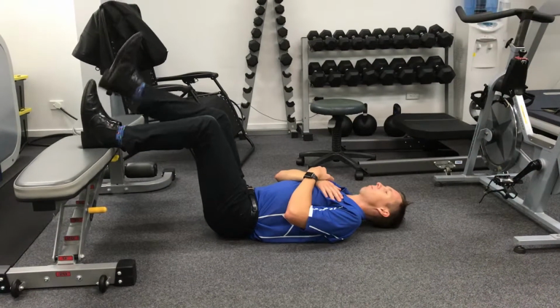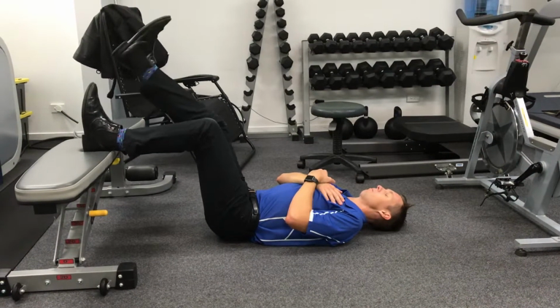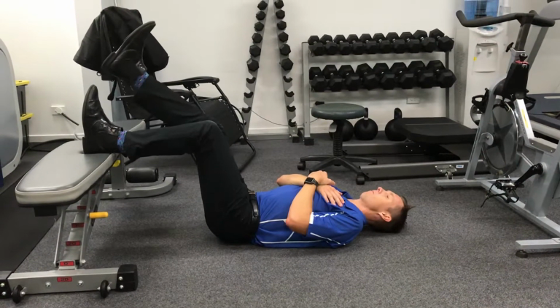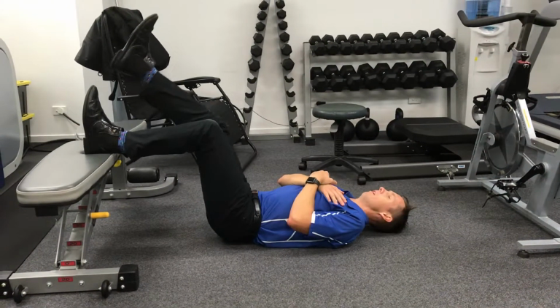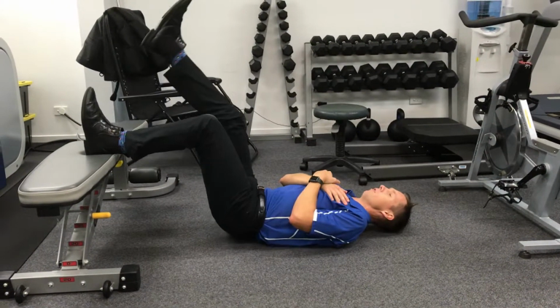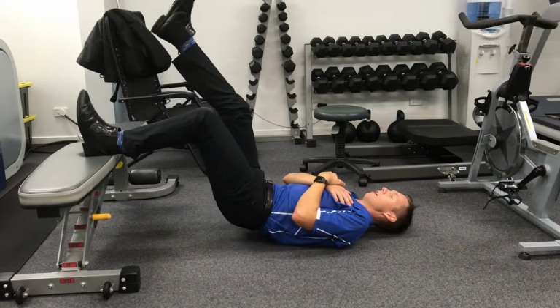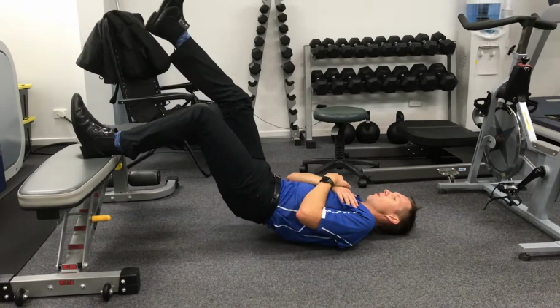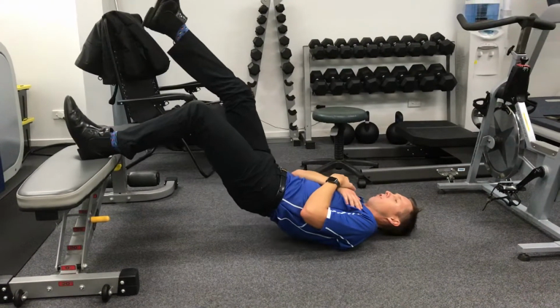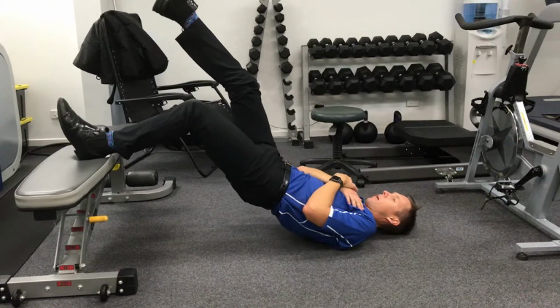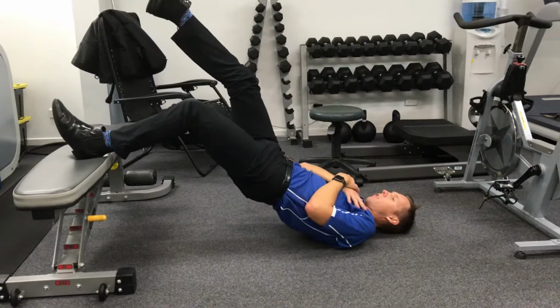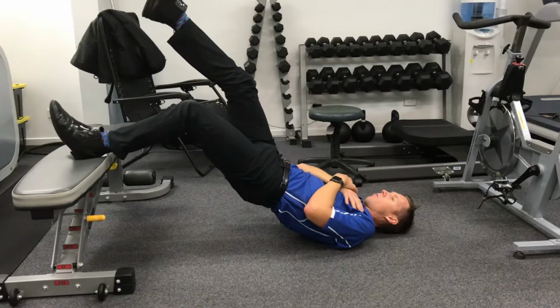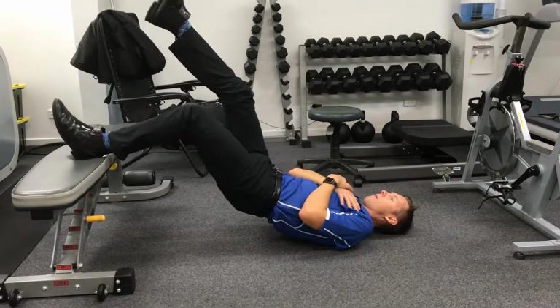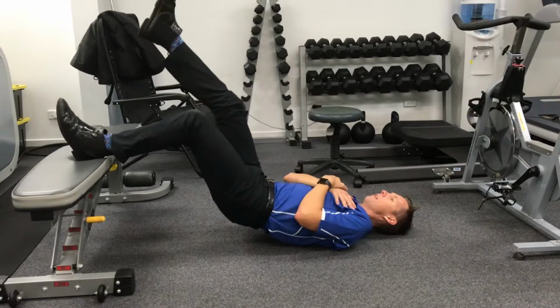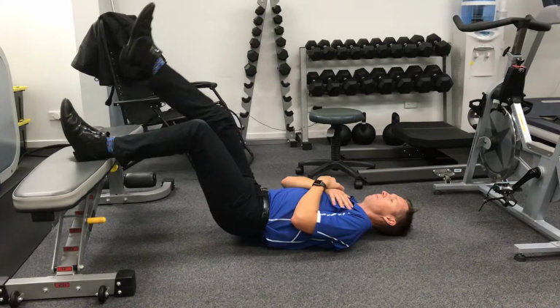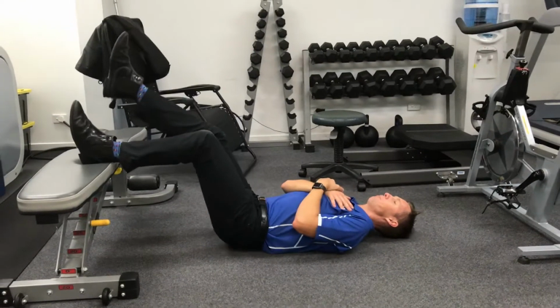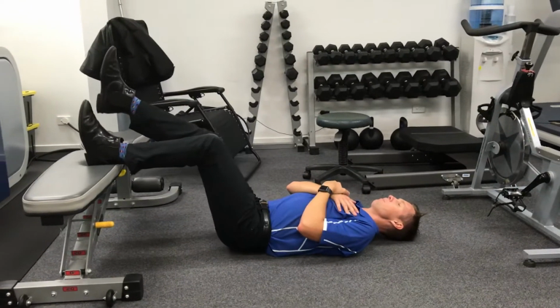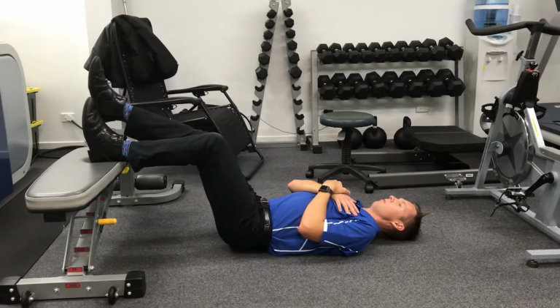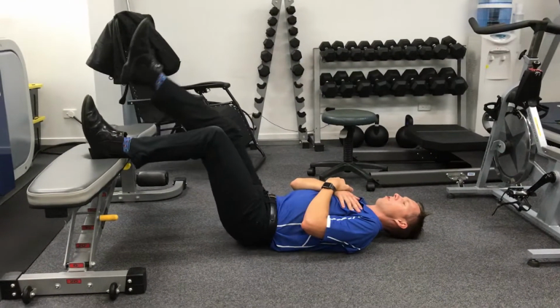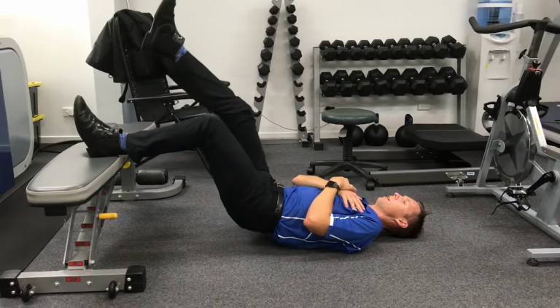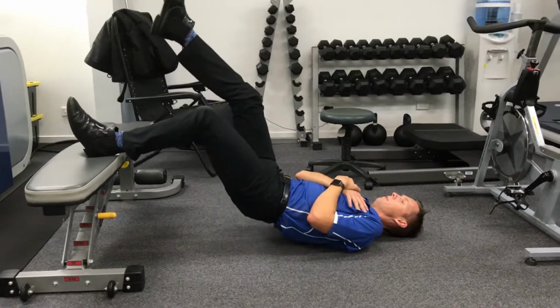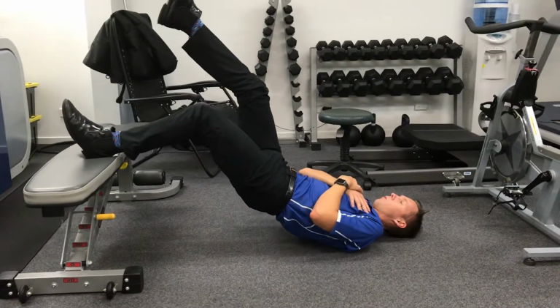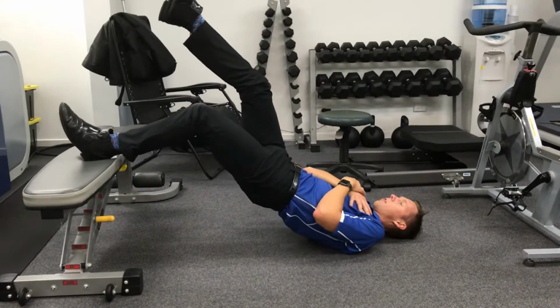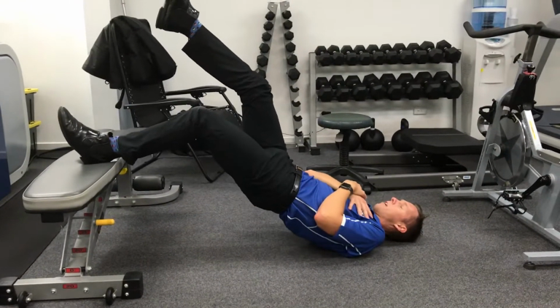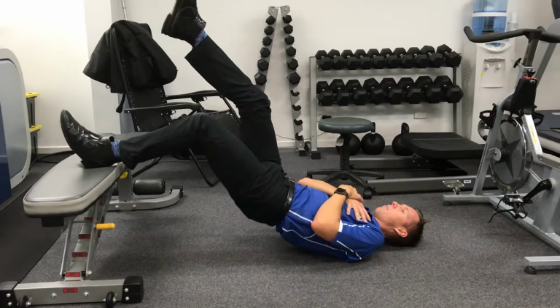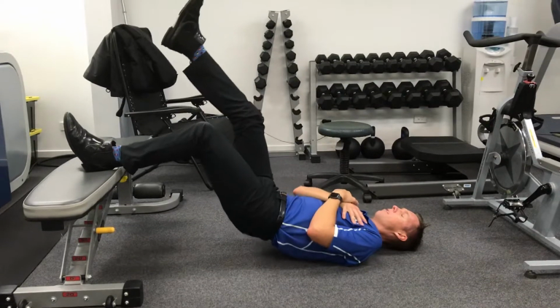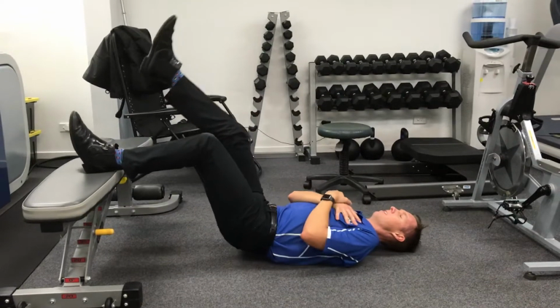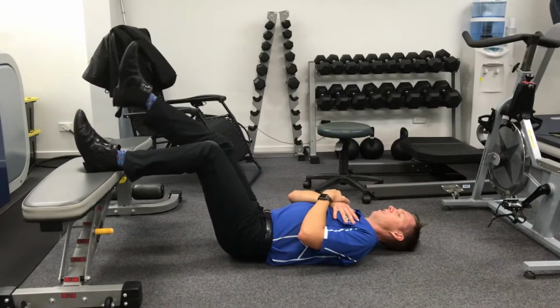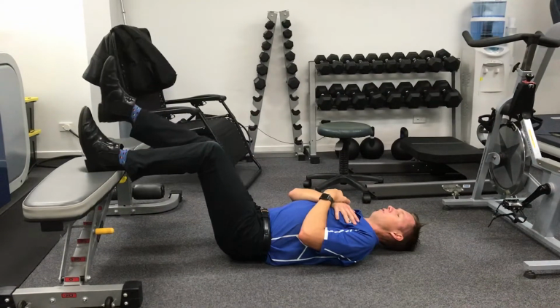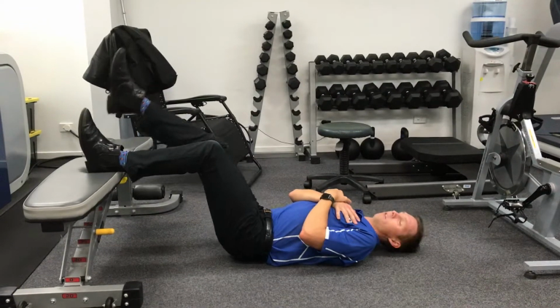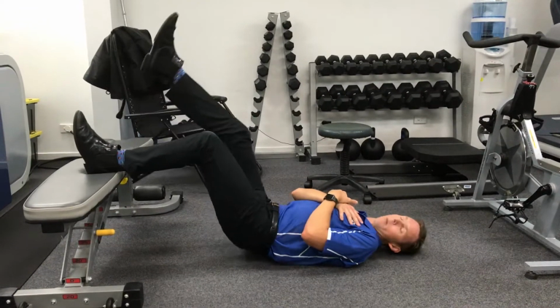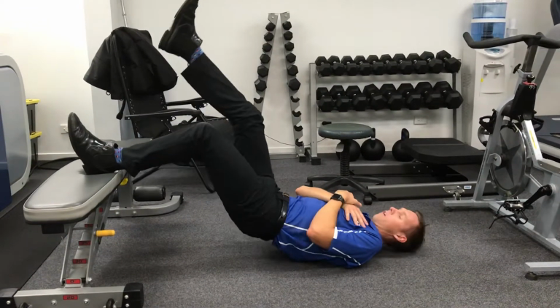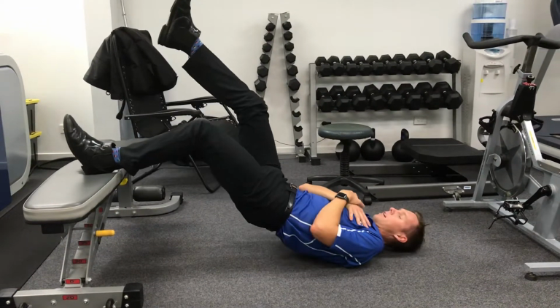You're on. So this is a hamstring bridge capacity test. I'm going to come up and down, one second up, one second down without bouncing, trying to lift the hips up as far as we can.